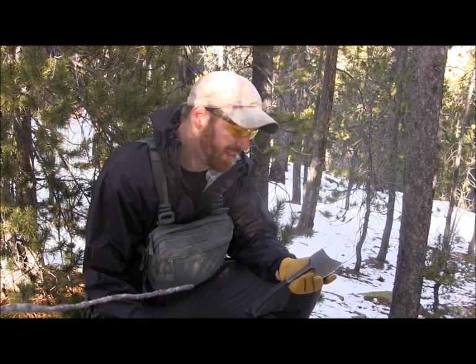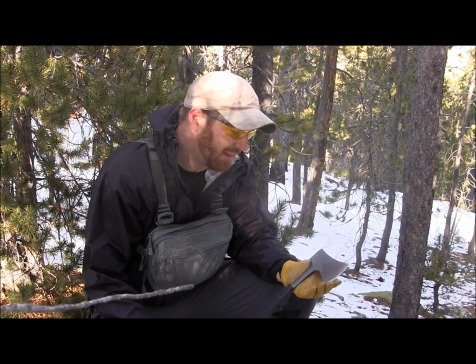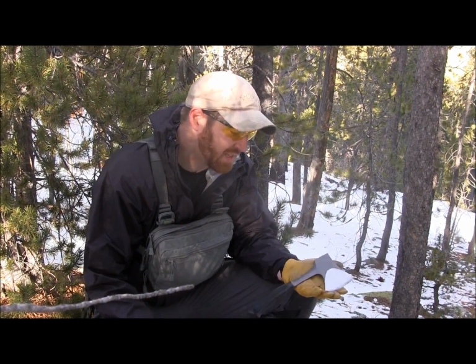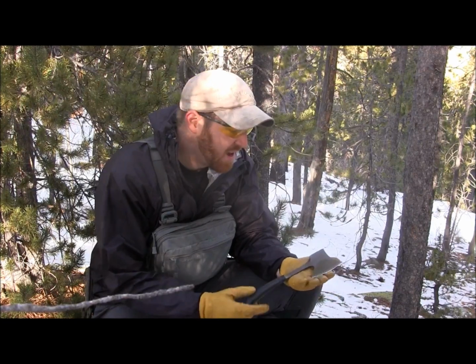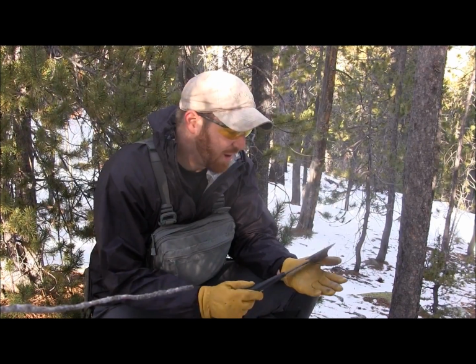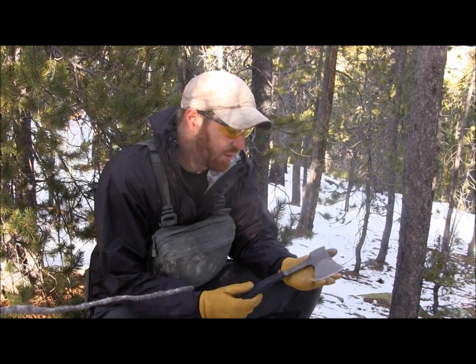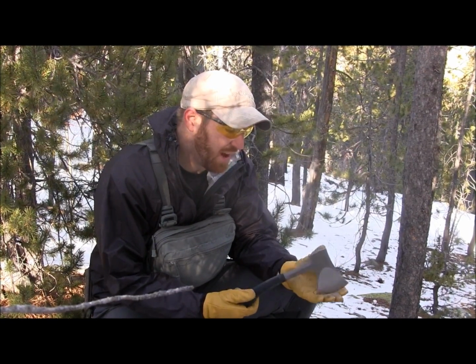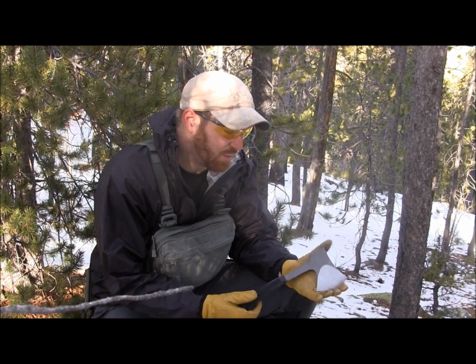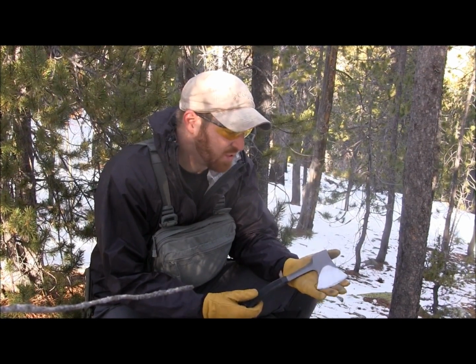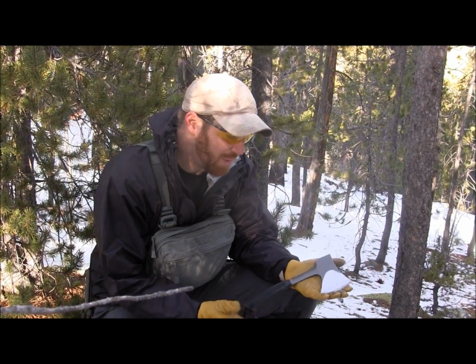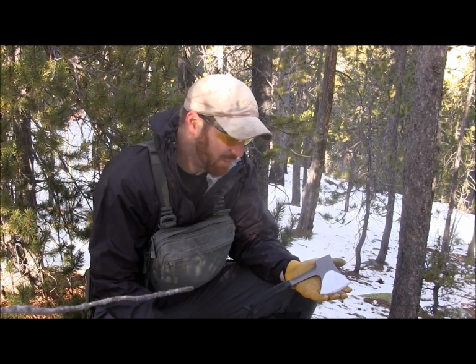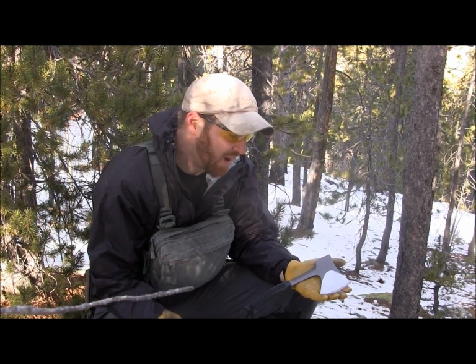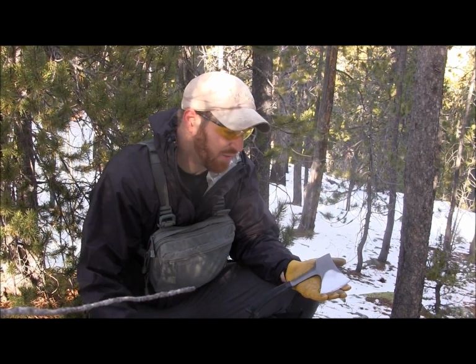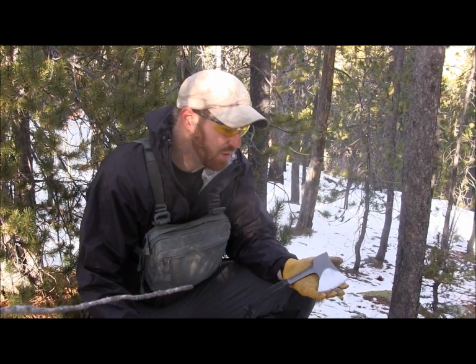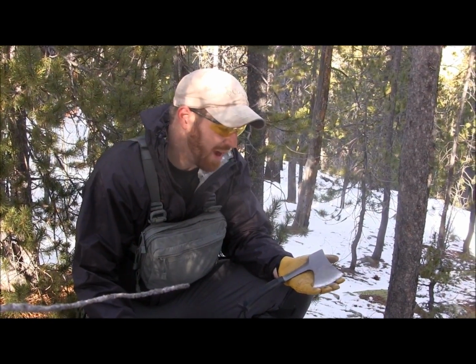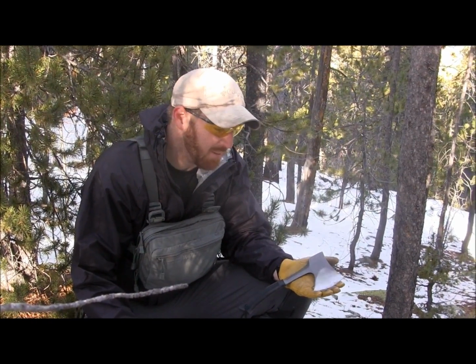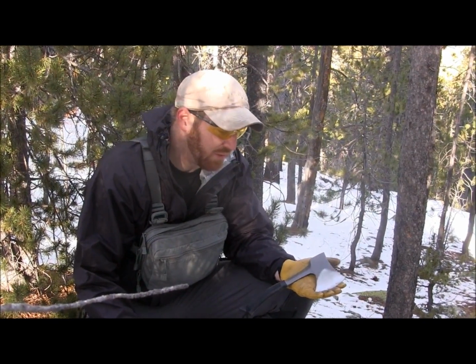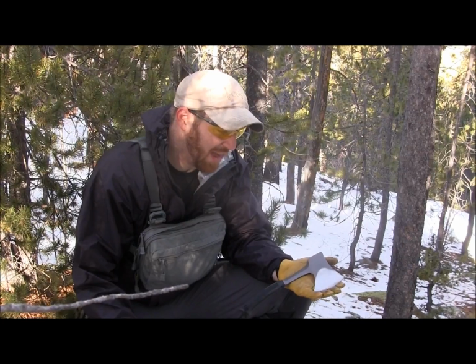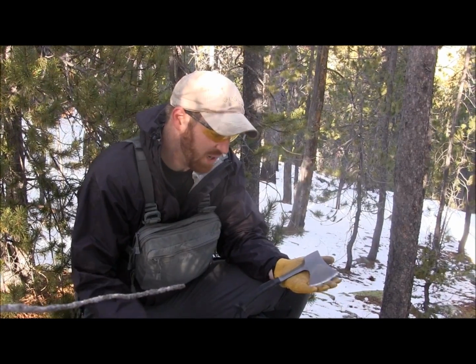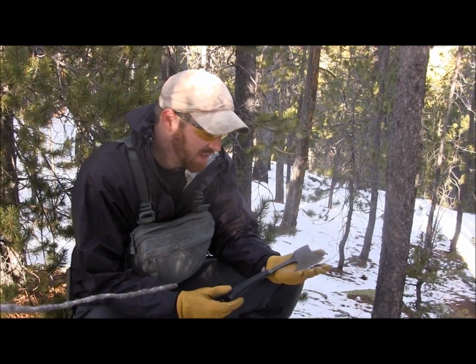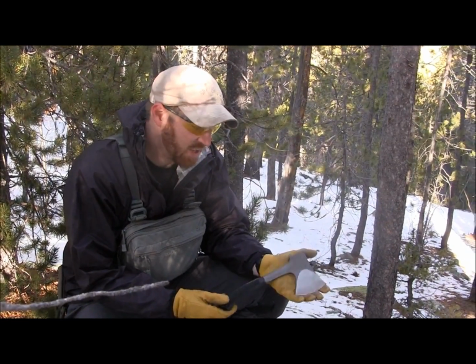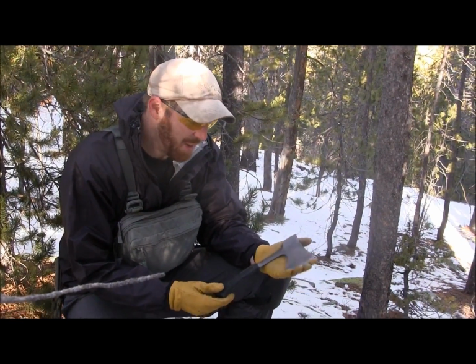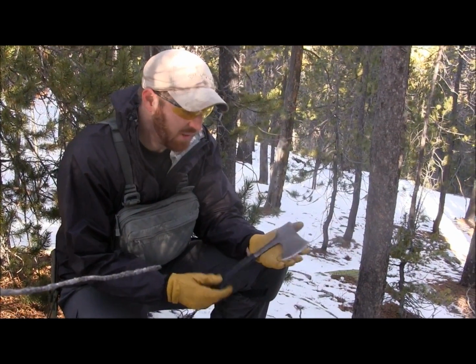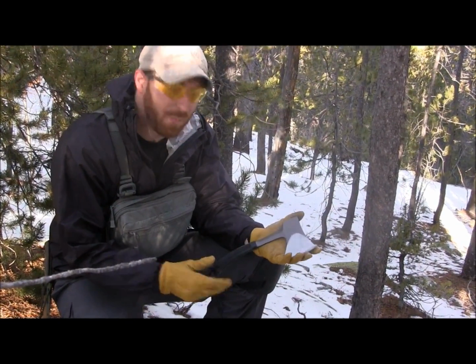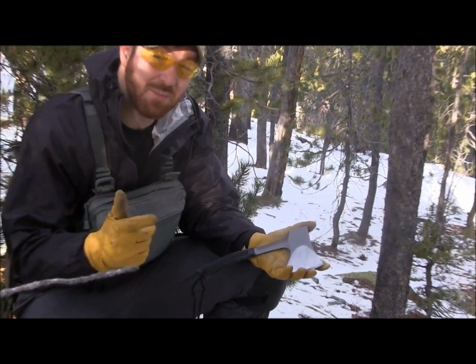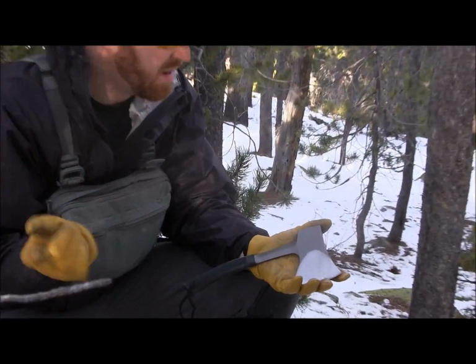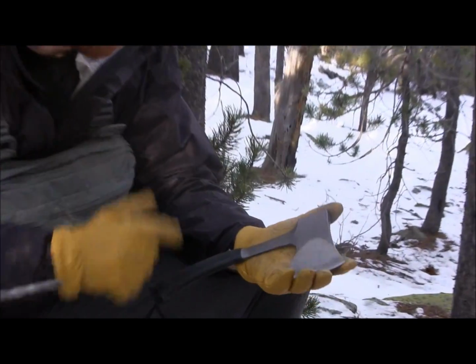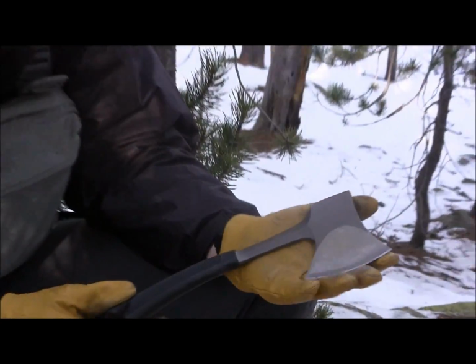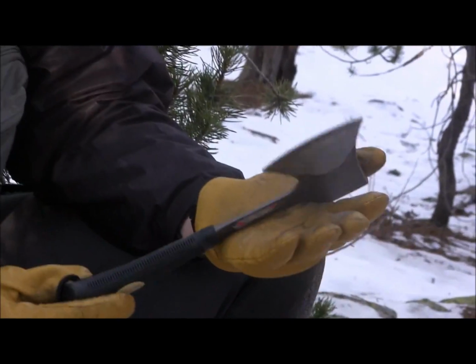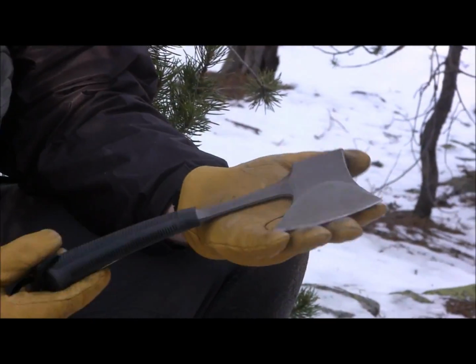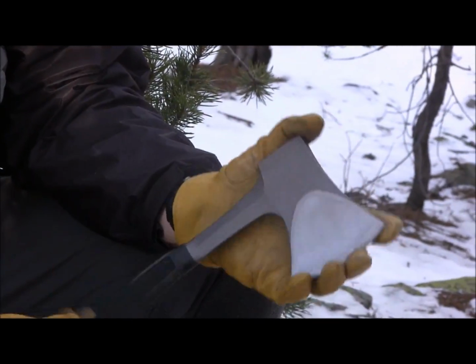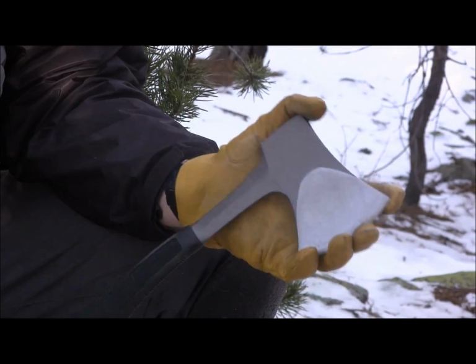I figured we'd start out light with just a cheap, inexpensive option for those of you out there maybe looking for a little hatchet slash camp axe. I'll give you a couple basic specs, we'll start chopping with it, and I'll give you my opinion on this blade.